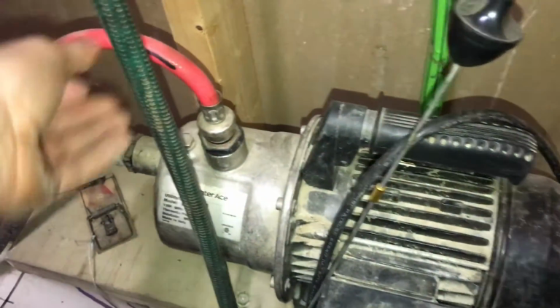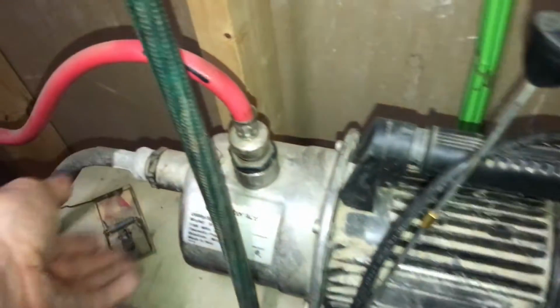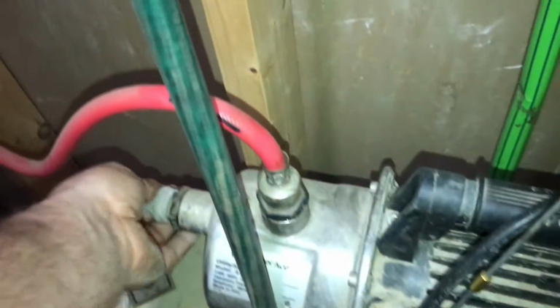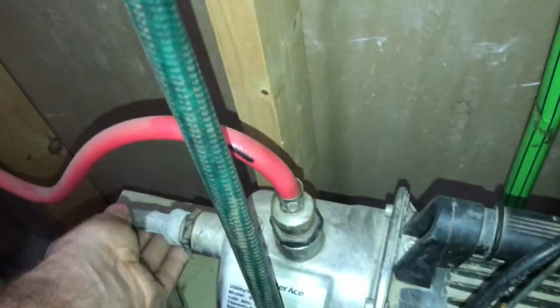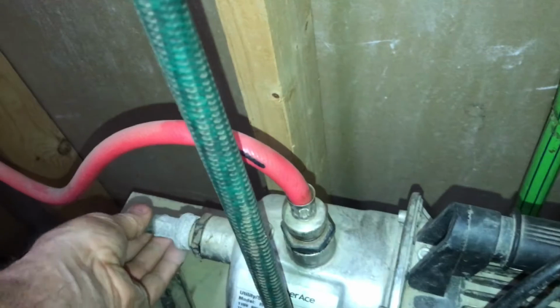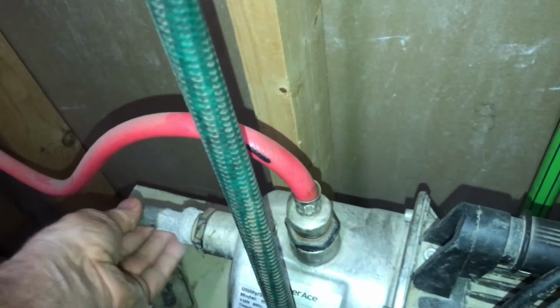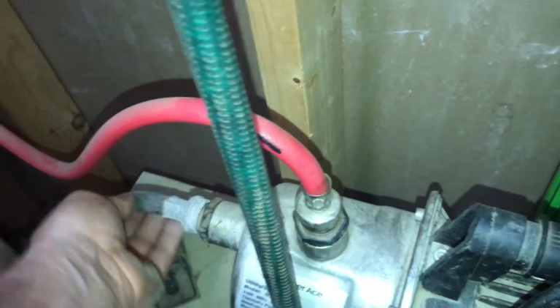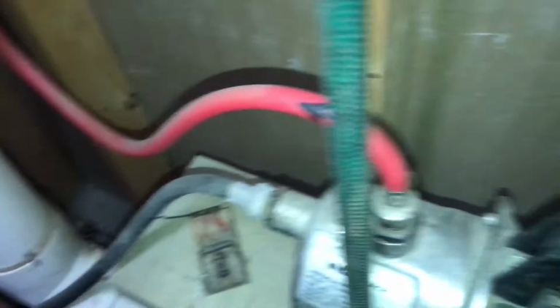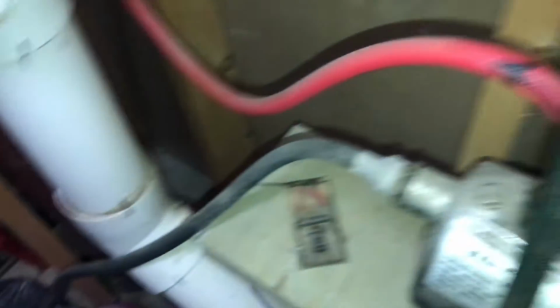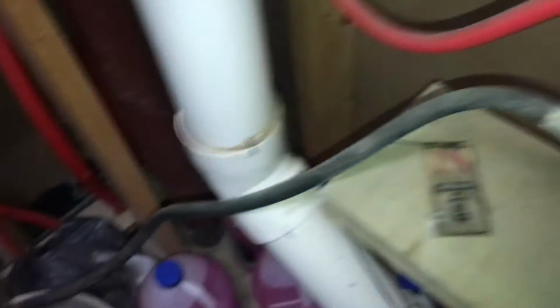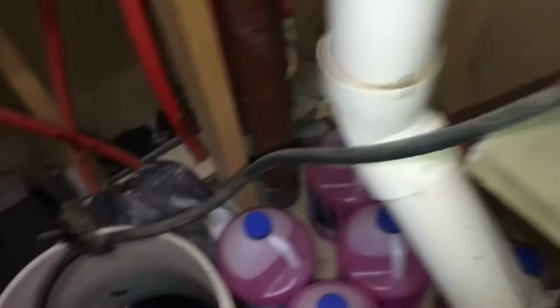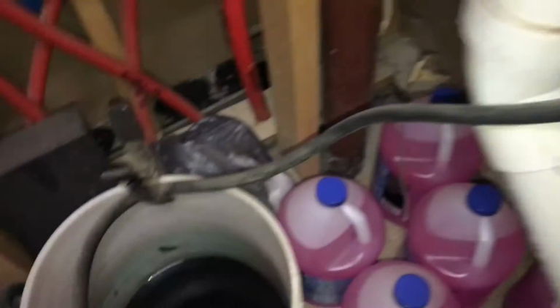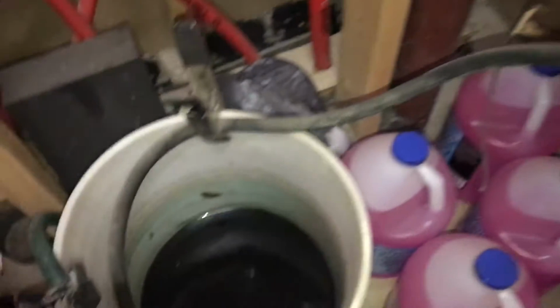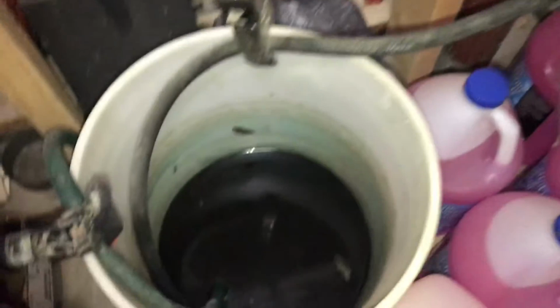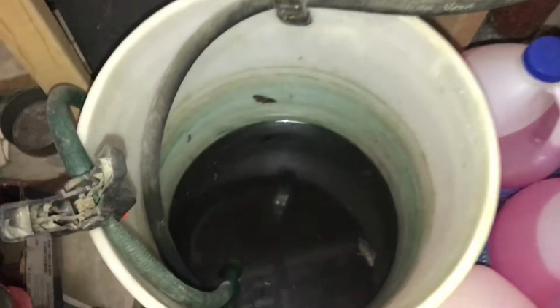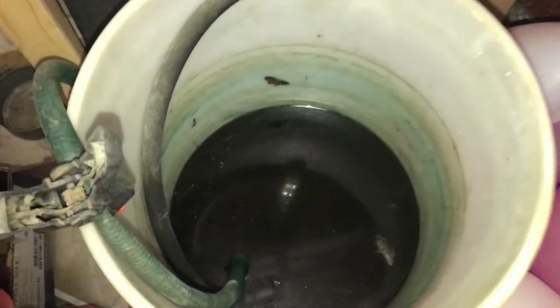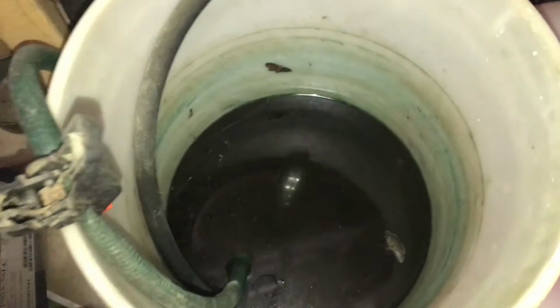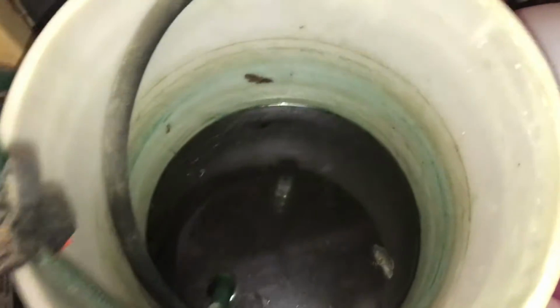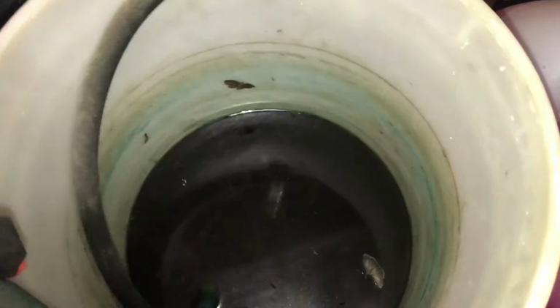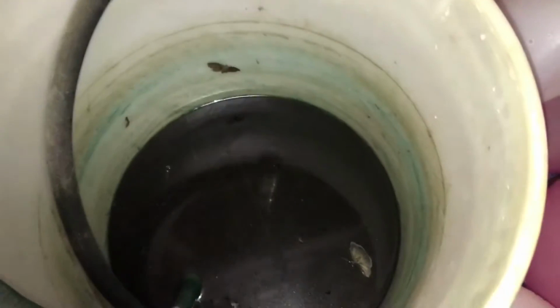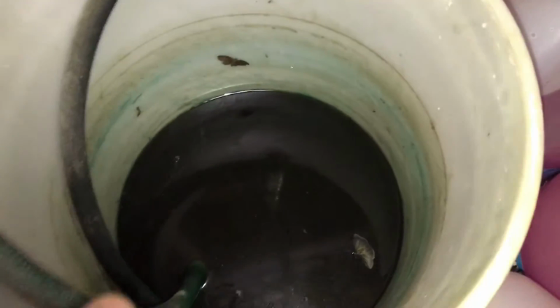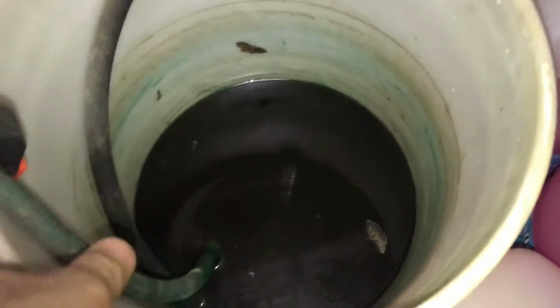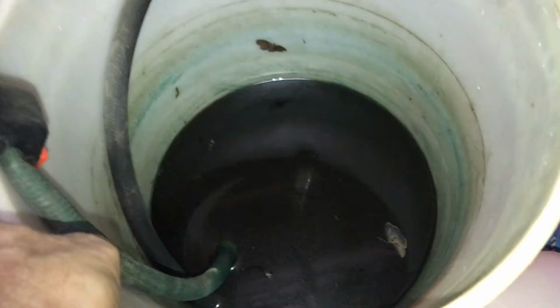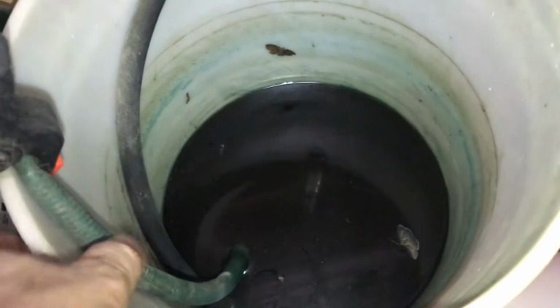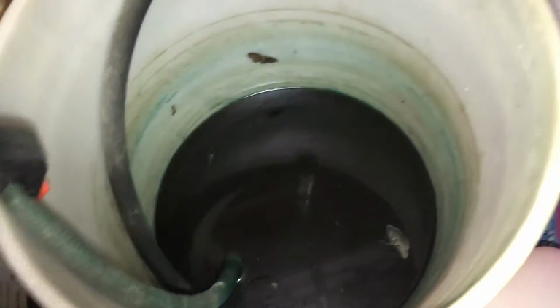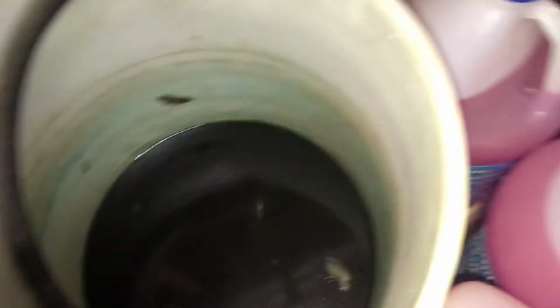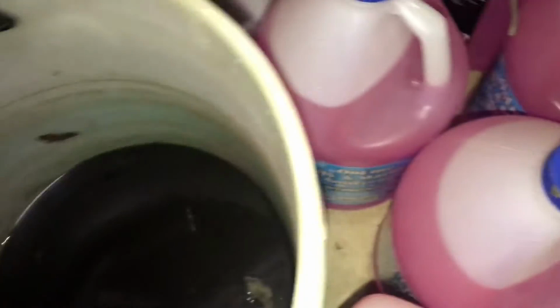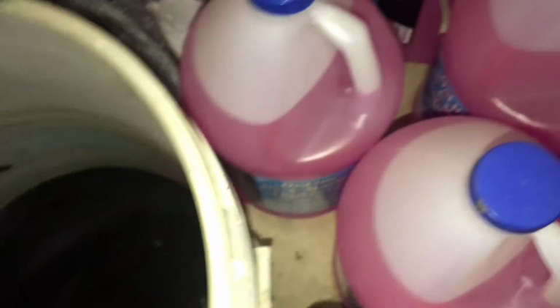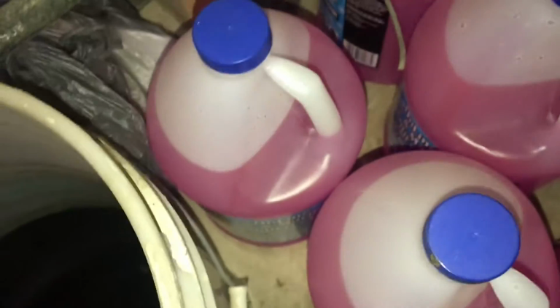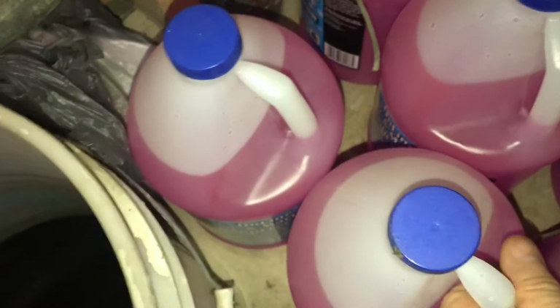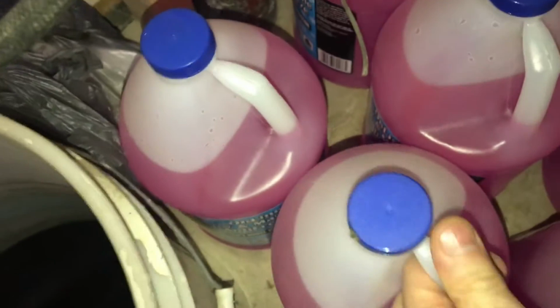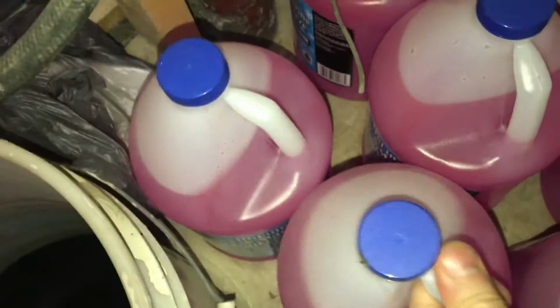I use this booster pump to build pressure into the system. I add the propylene glycol into this bucket and then pull it into the system under pressure.